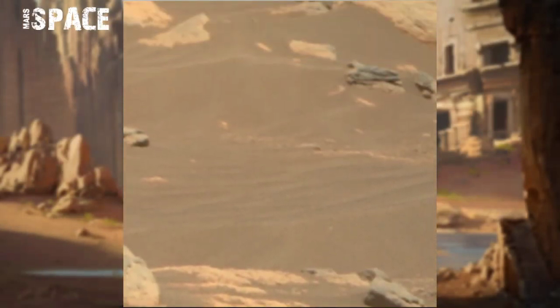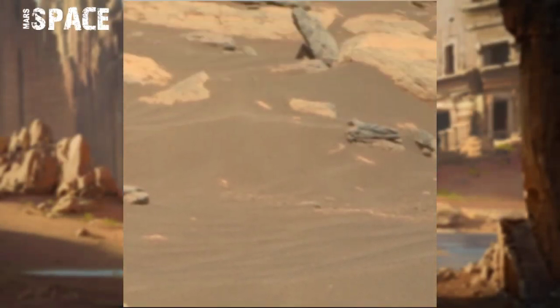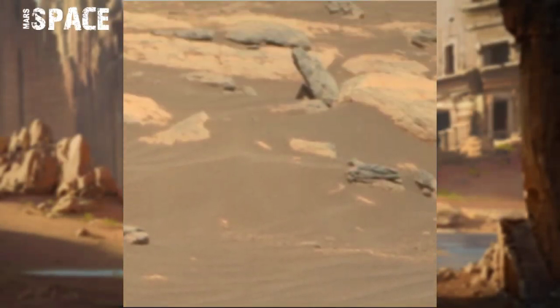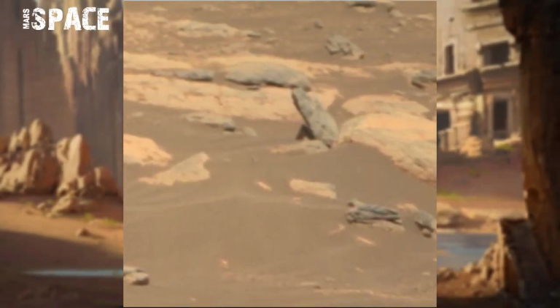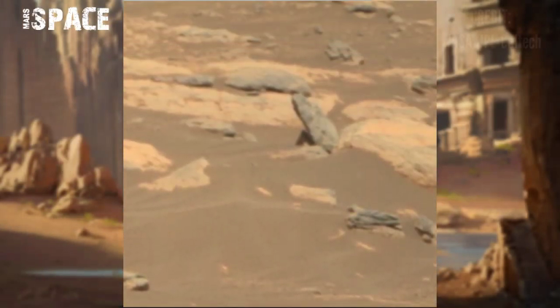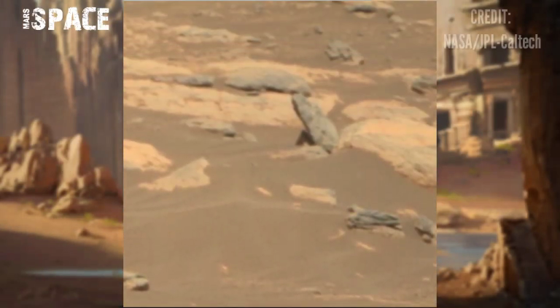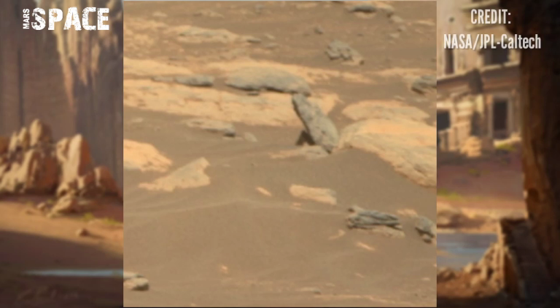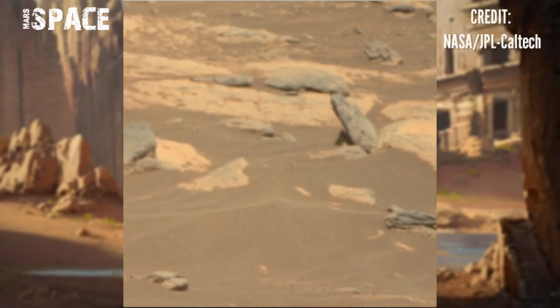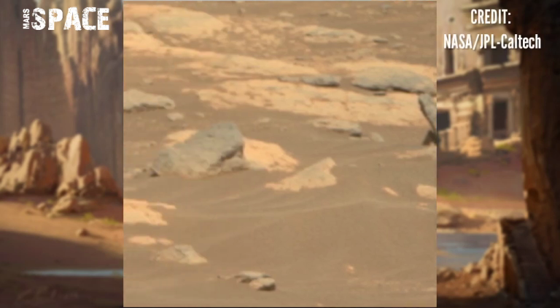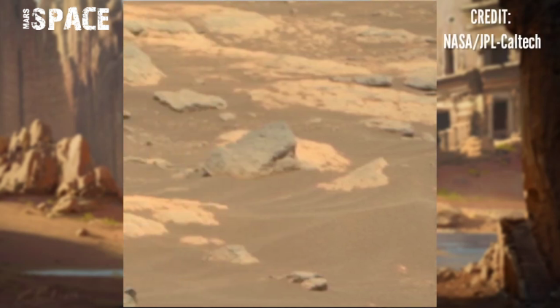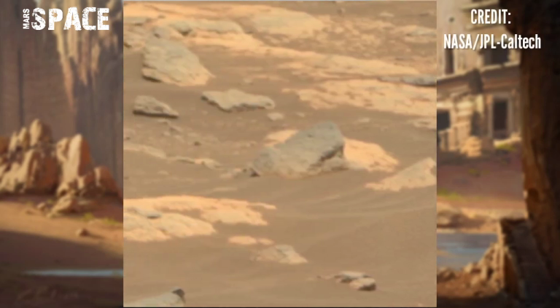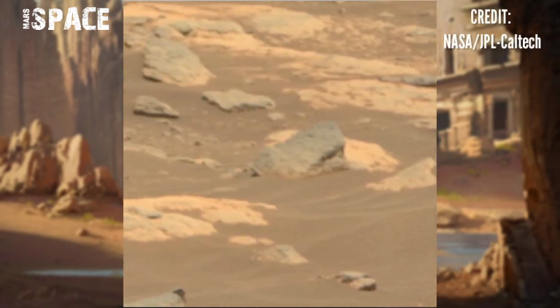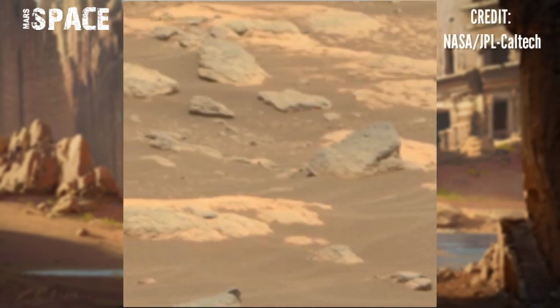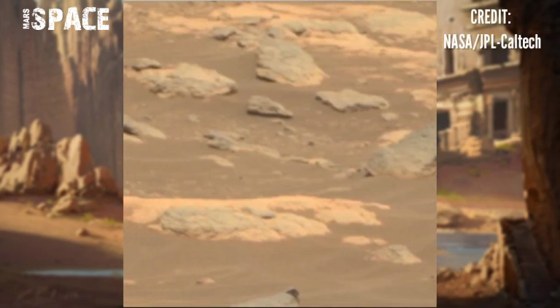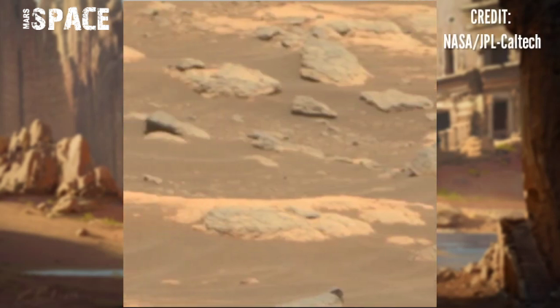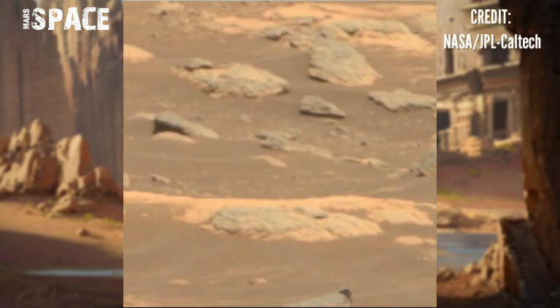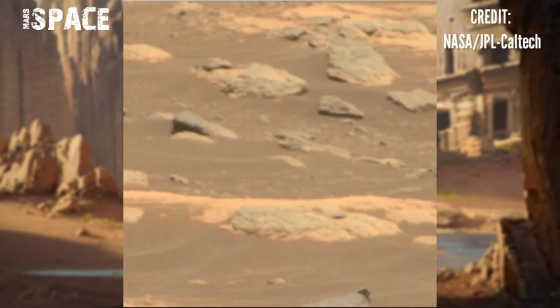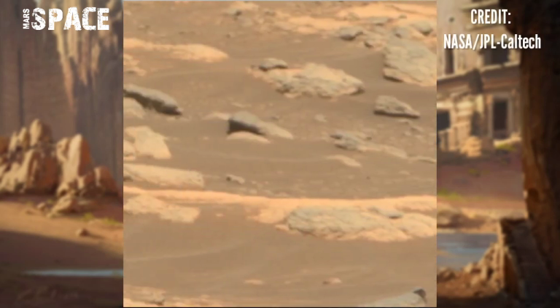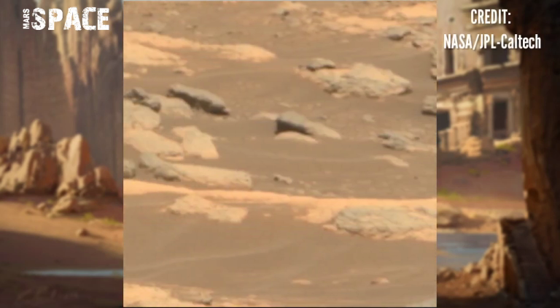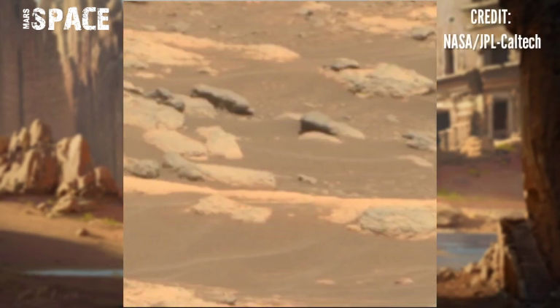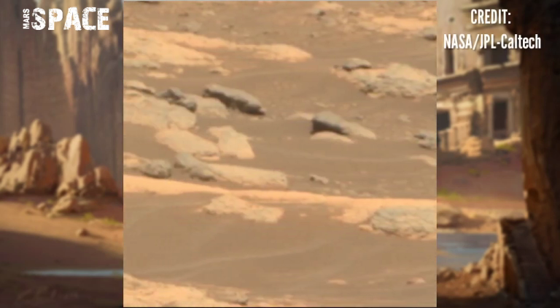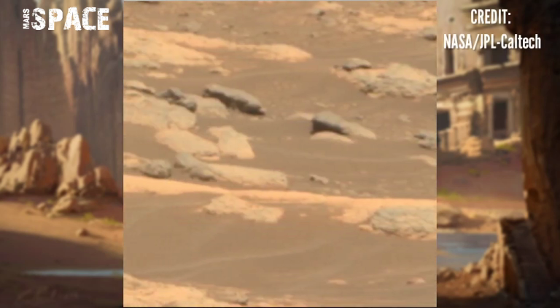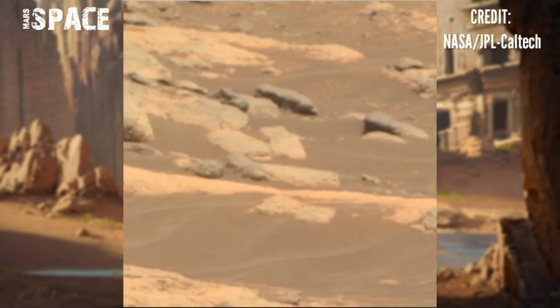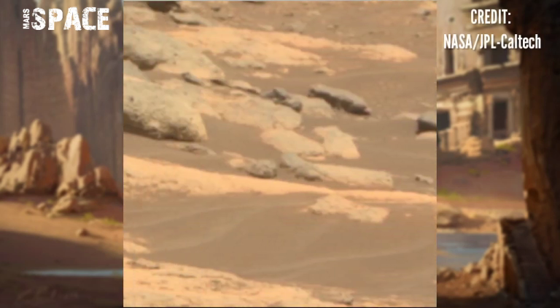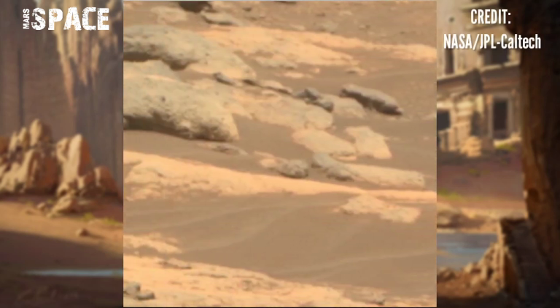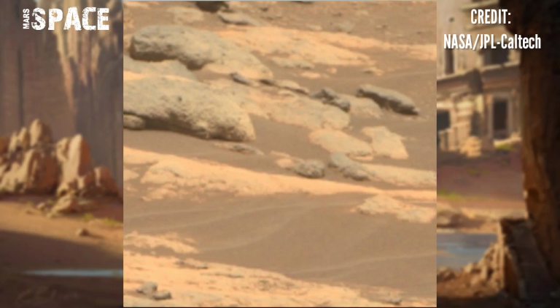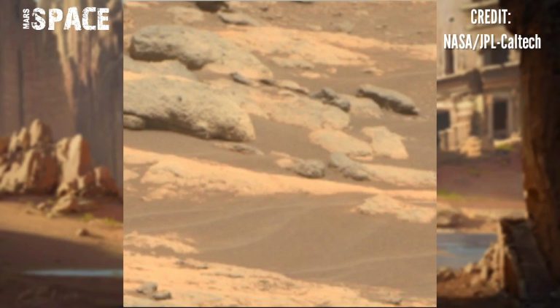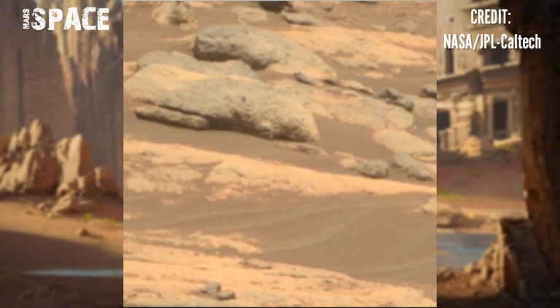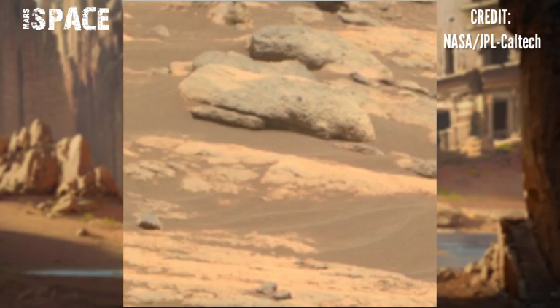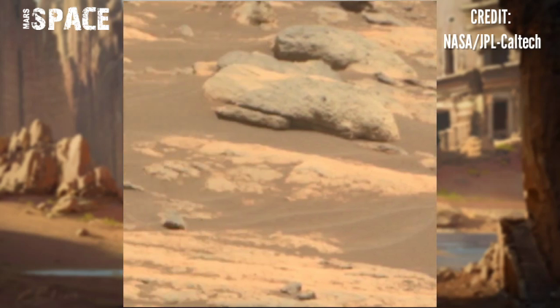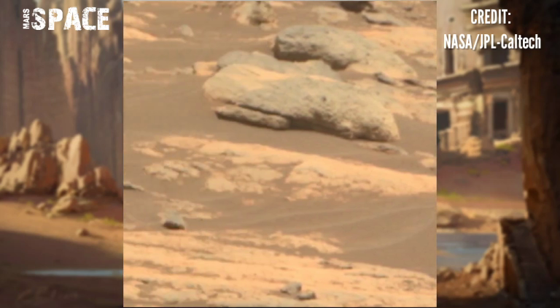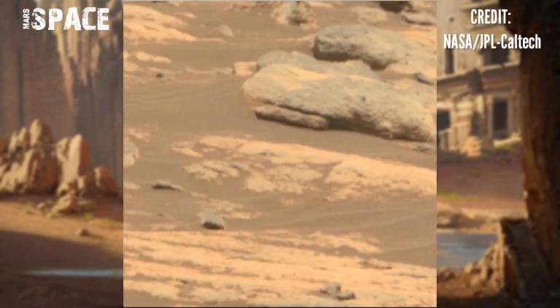Here are the latest images of Mars from NASA's Mars Perseverance rover, using the Mastcam-Z camera to capture this new video of planet Mars.